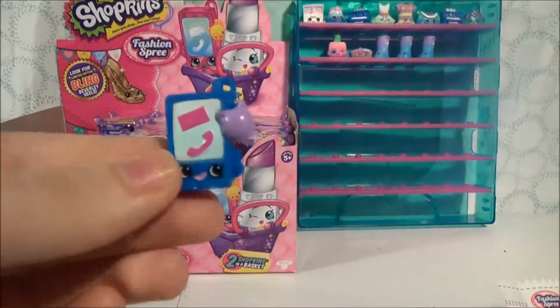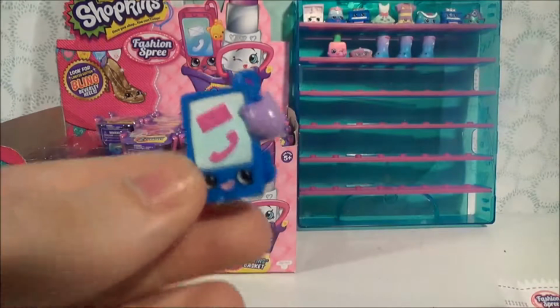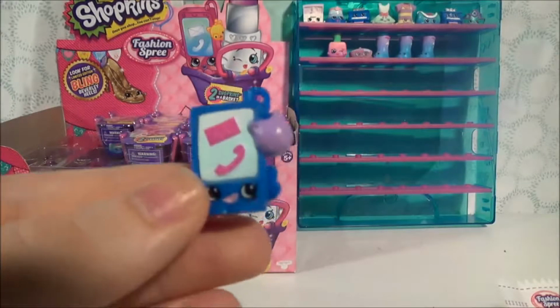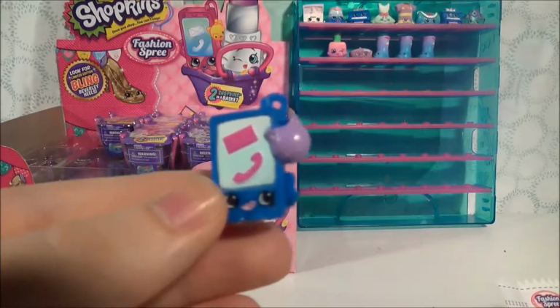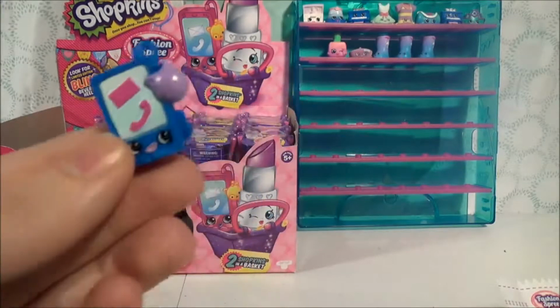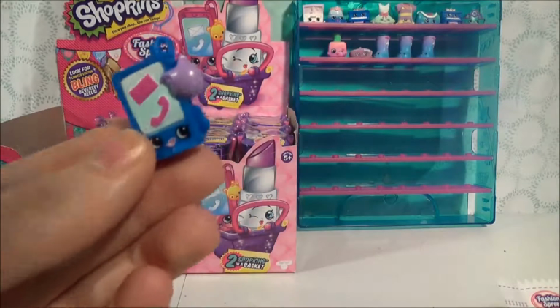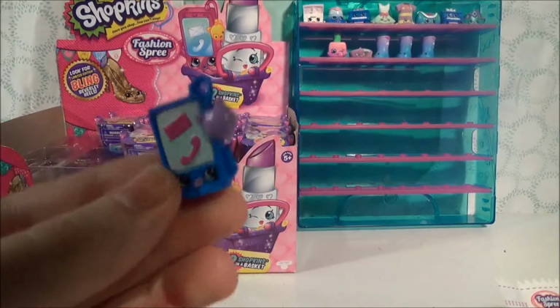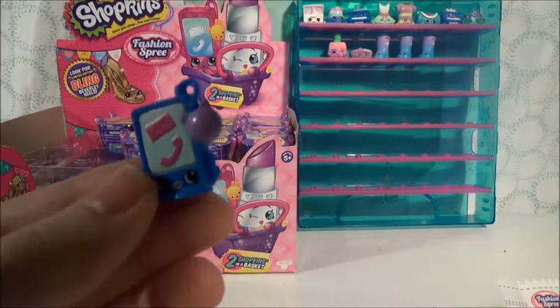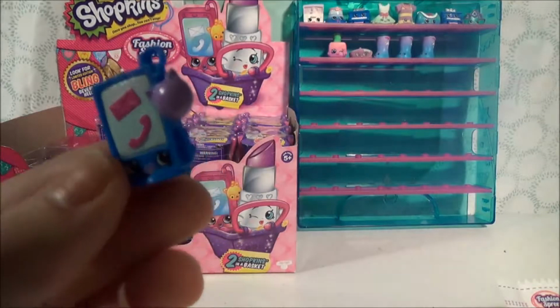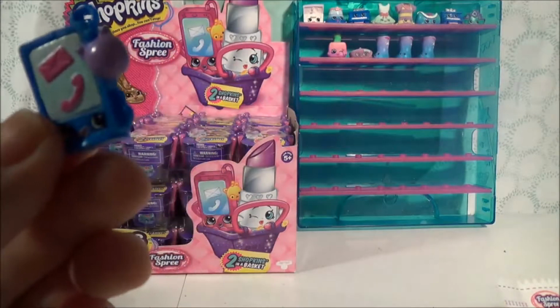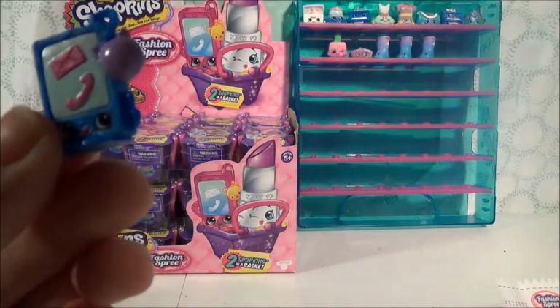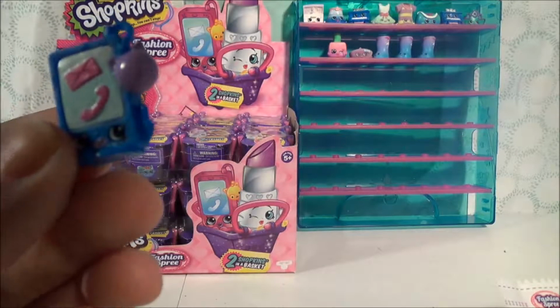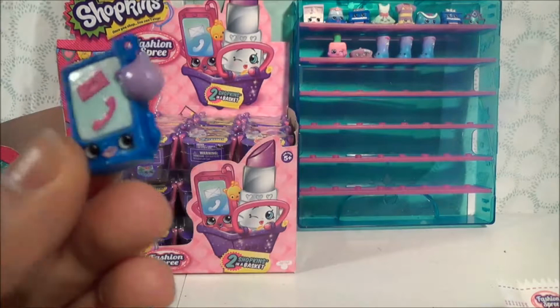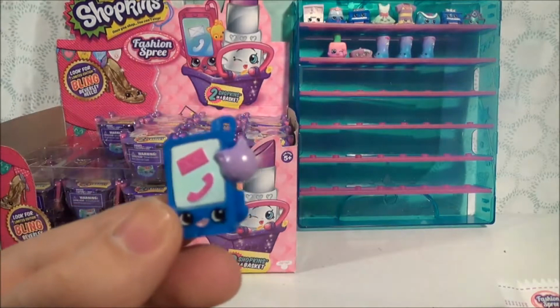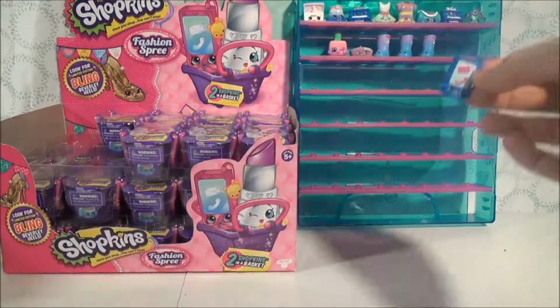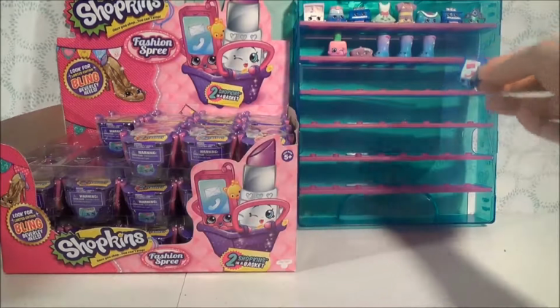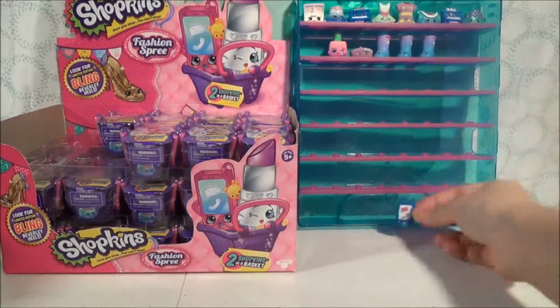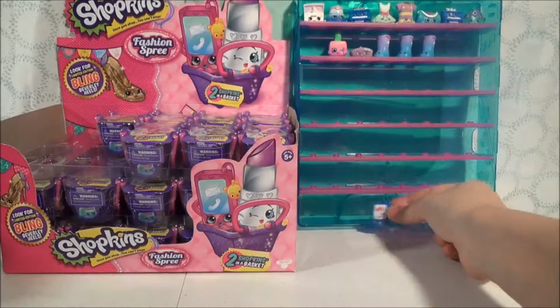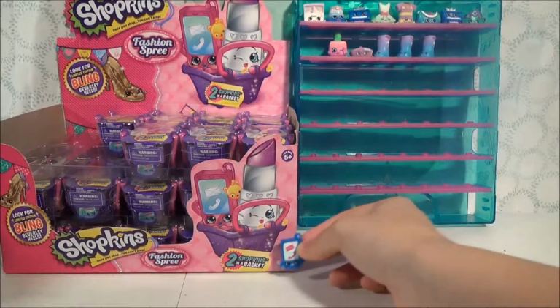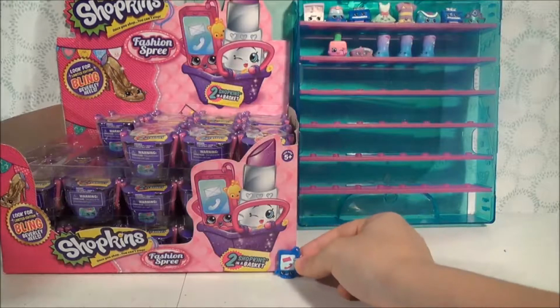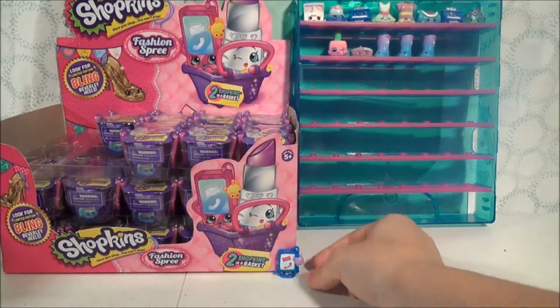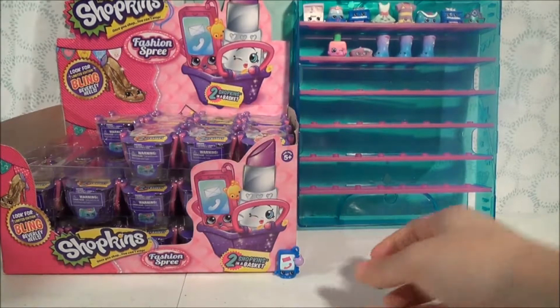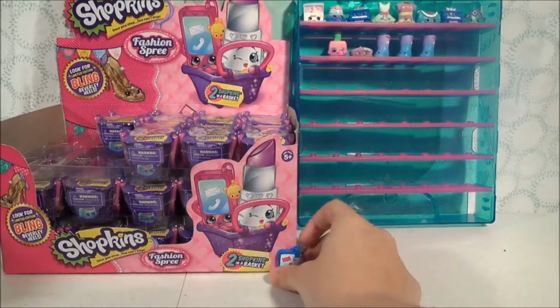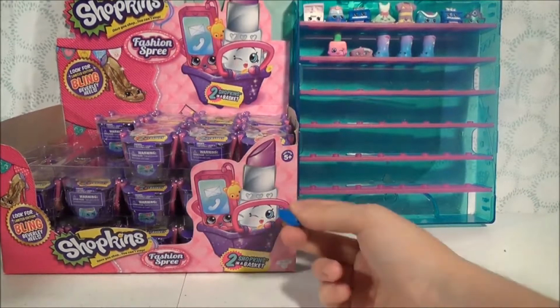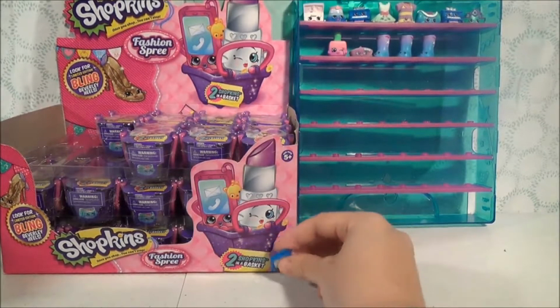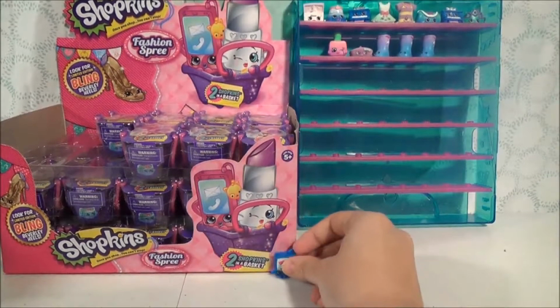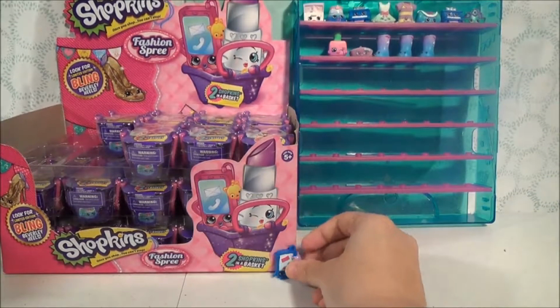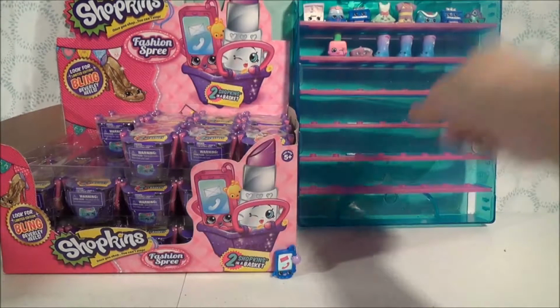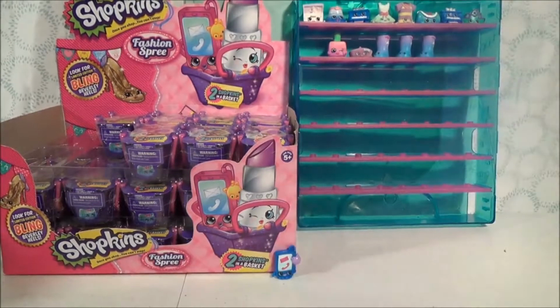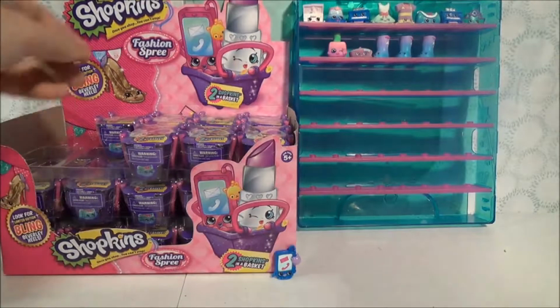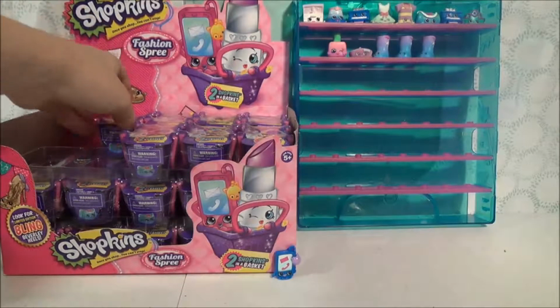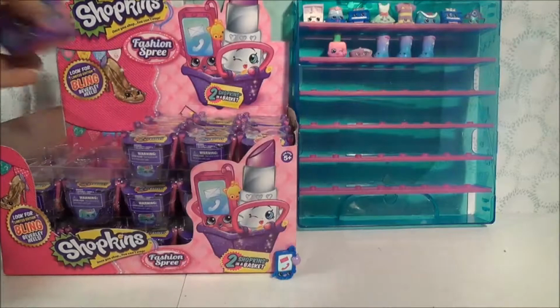So this is Smarty Phone, from one of the Season 3 play sets. We'll set Smarty Phone right down here because Smarty Phone doesn't have a hole to go in our little collector's case.